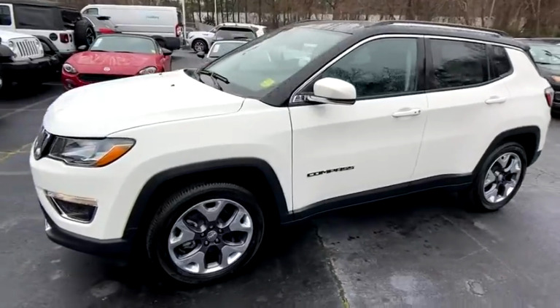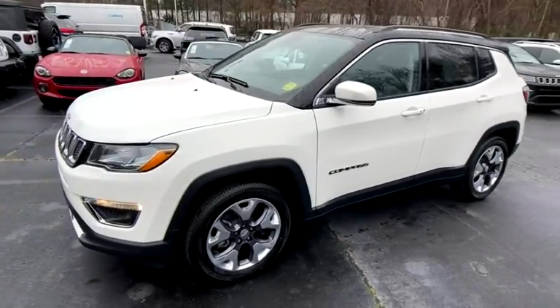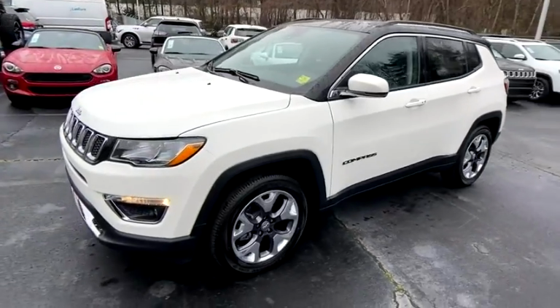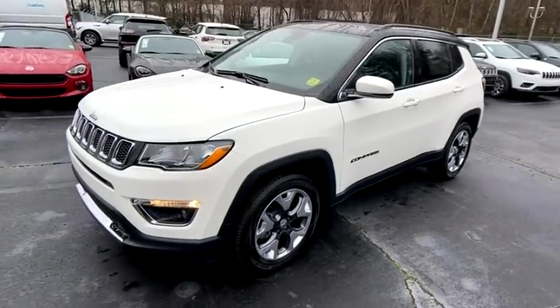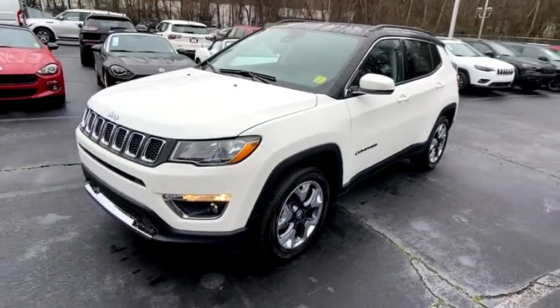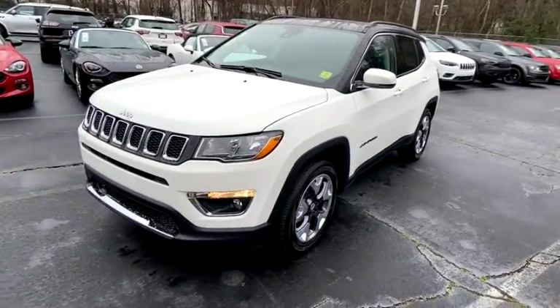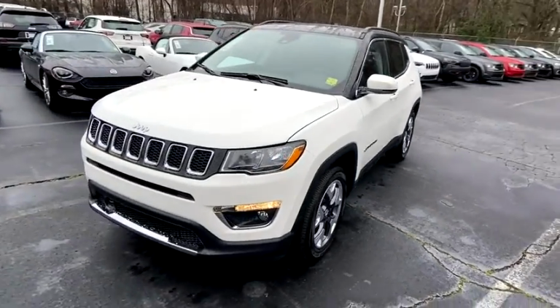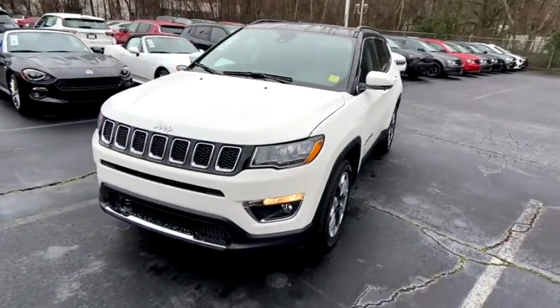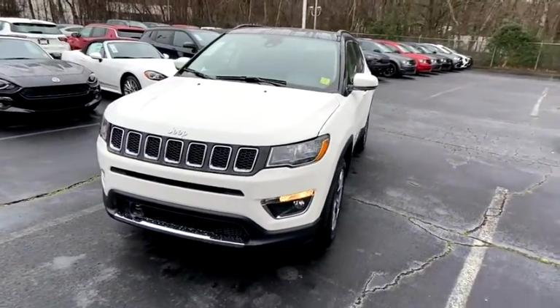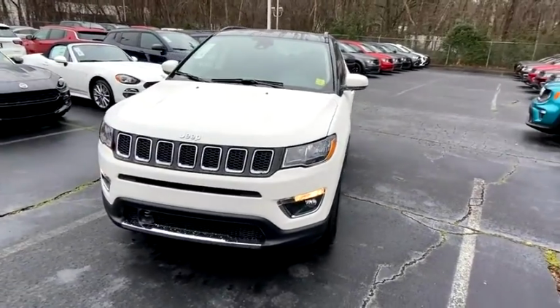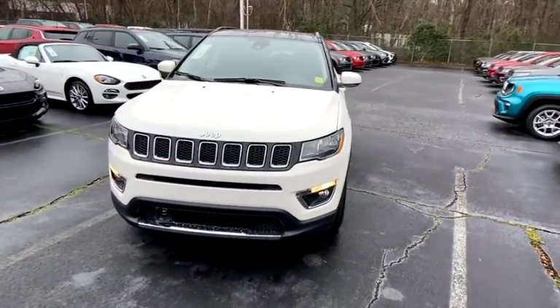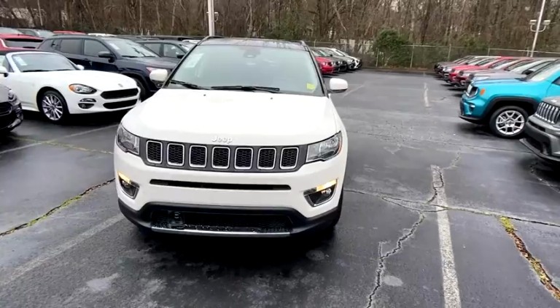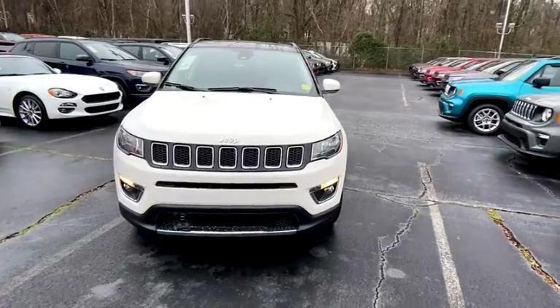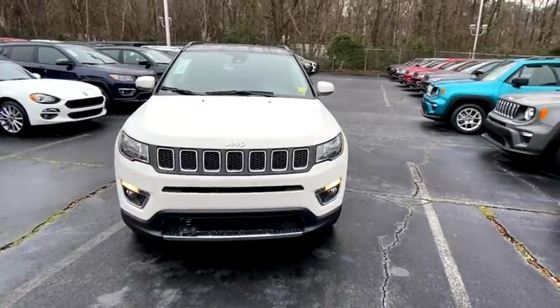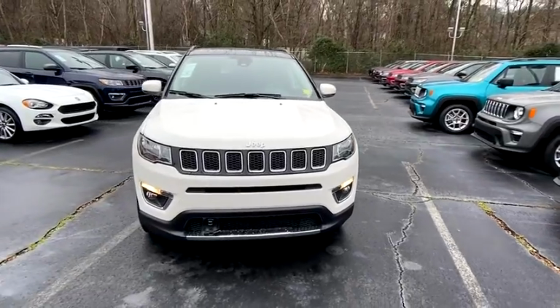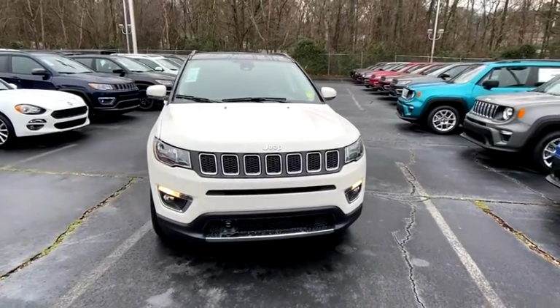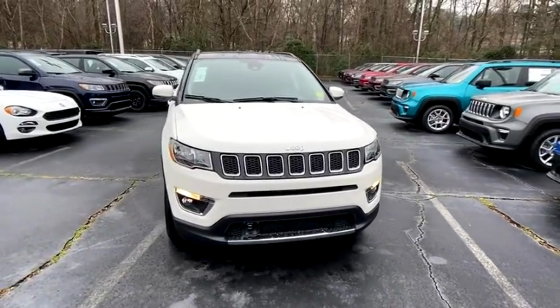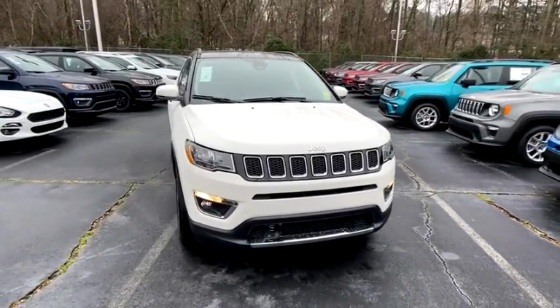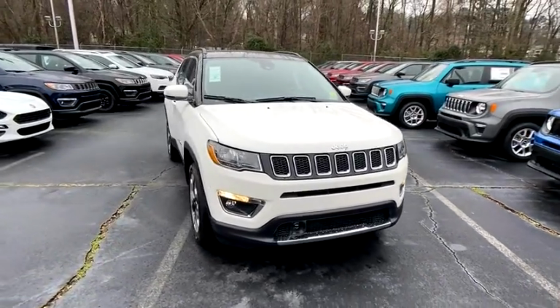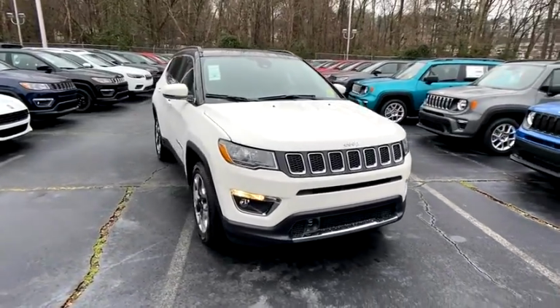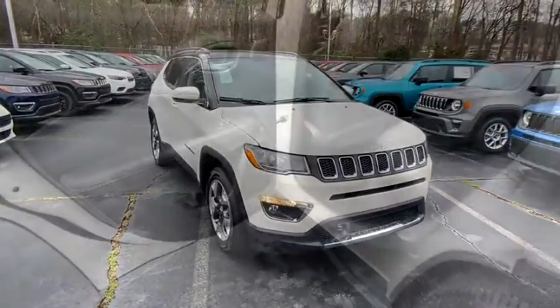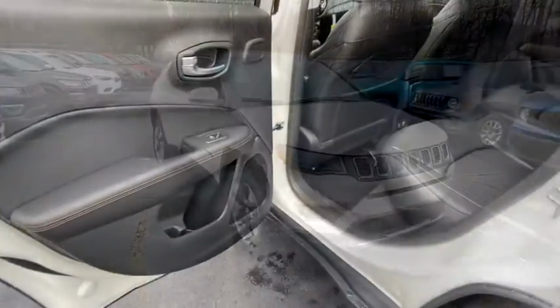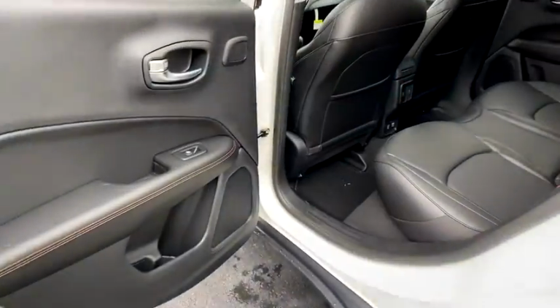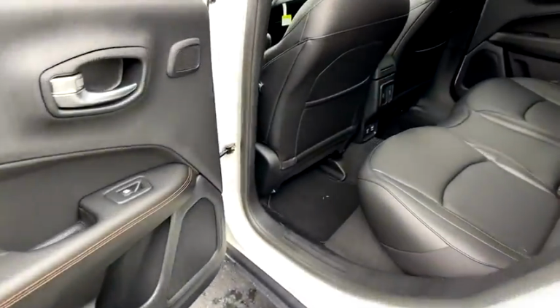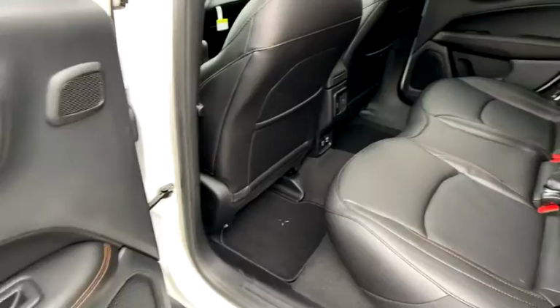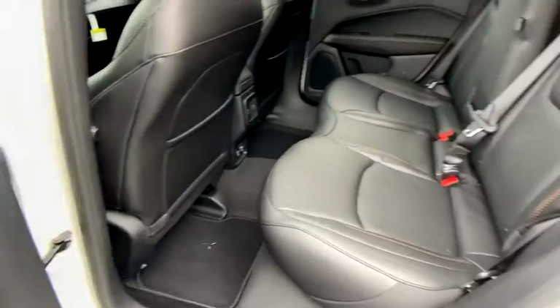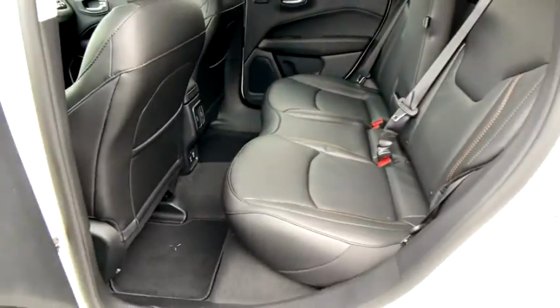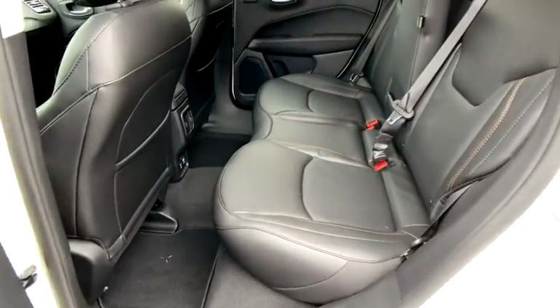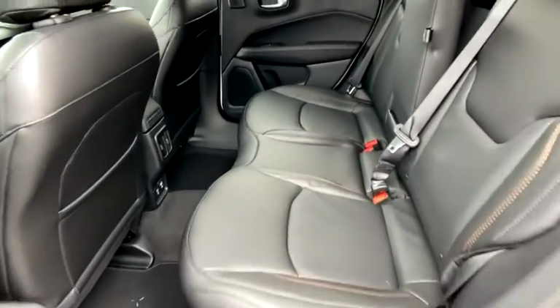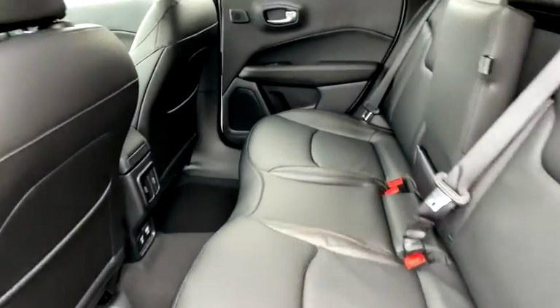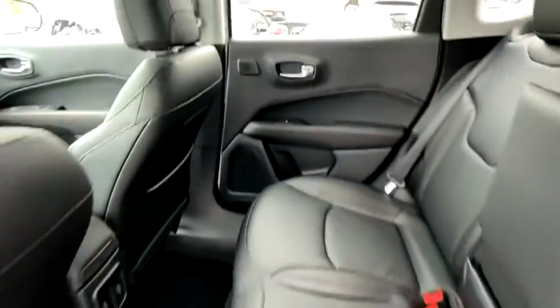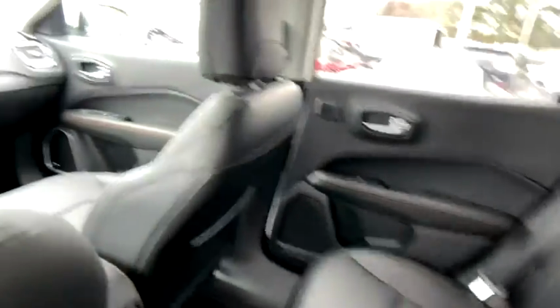Here are some of this vehicle's great options: backup camera, anti-lock braking system, steering wheel audio controls, keyless entry, lane departure warning, remote engine start, traction control, stability control.